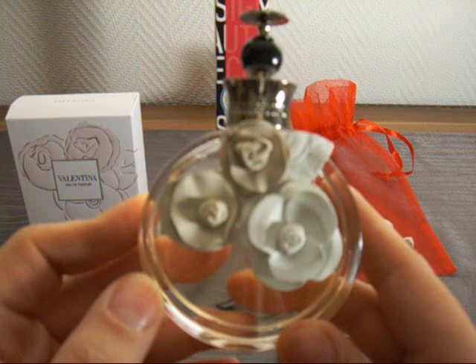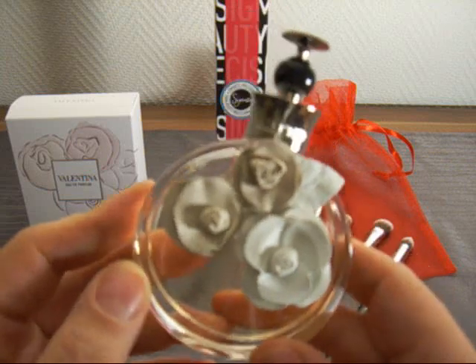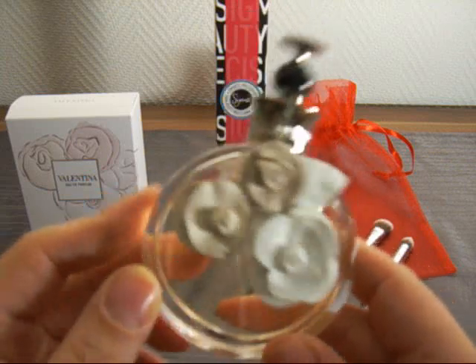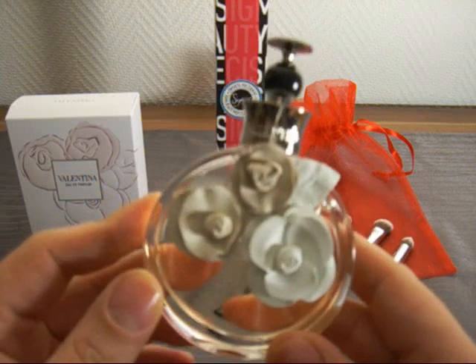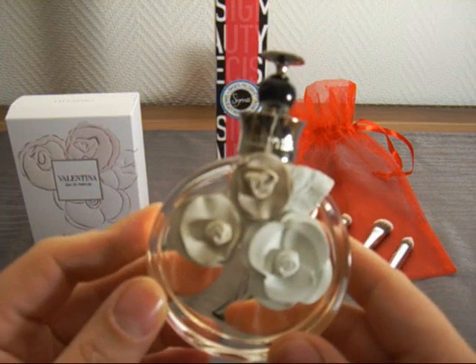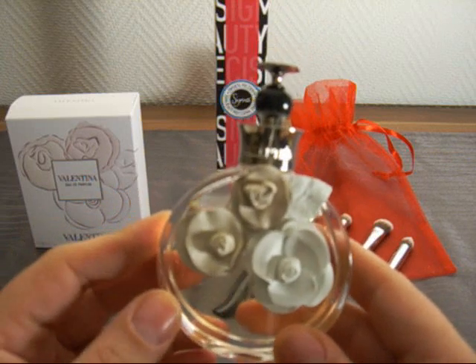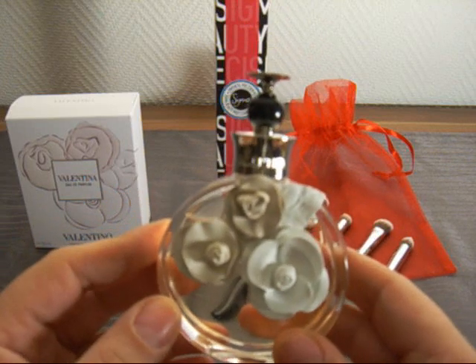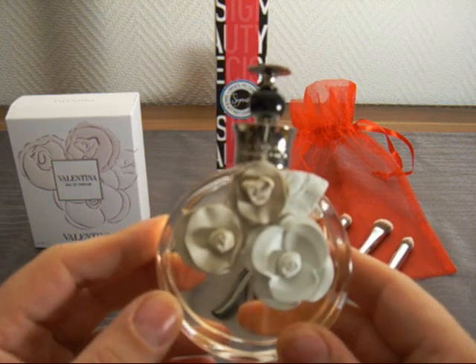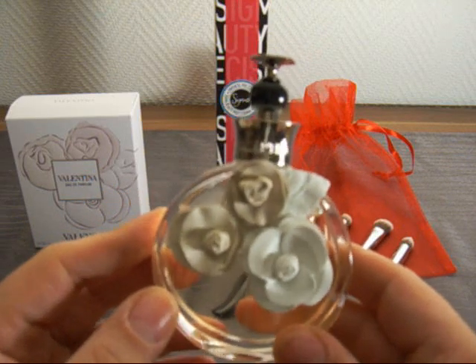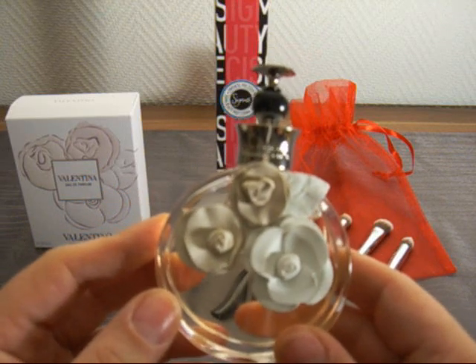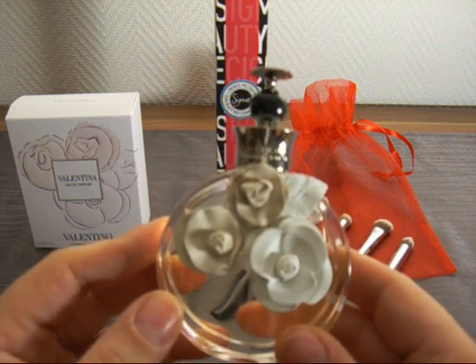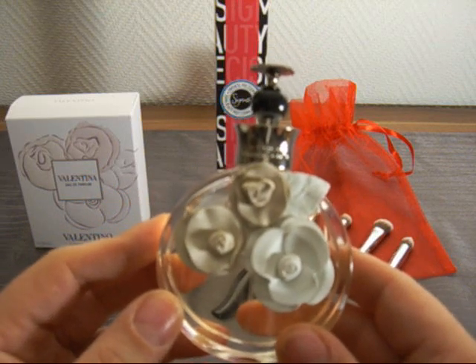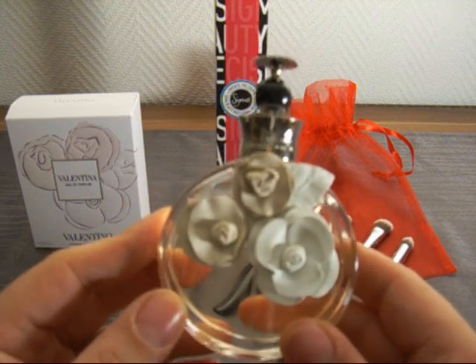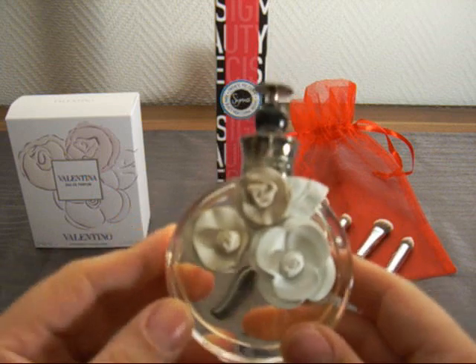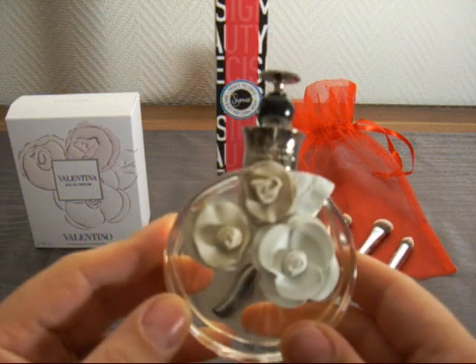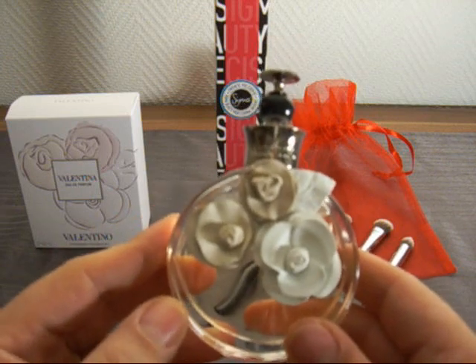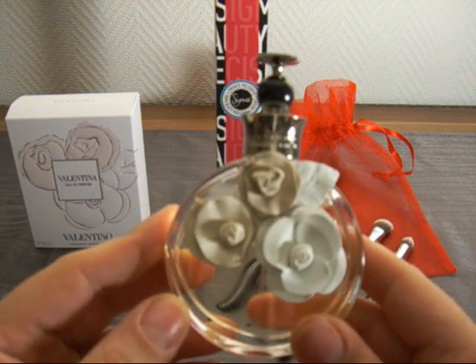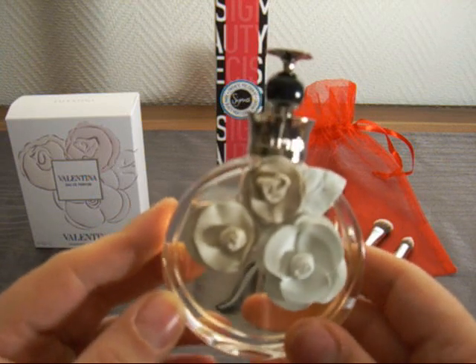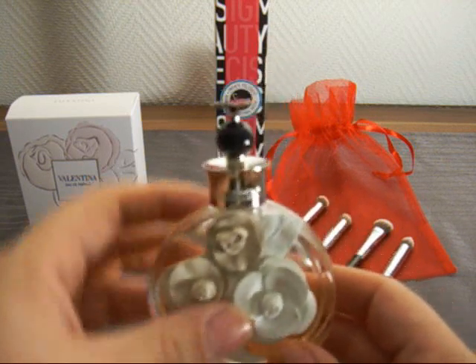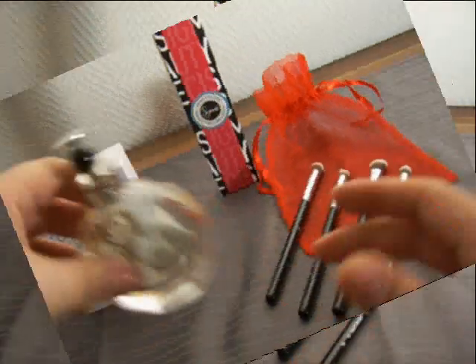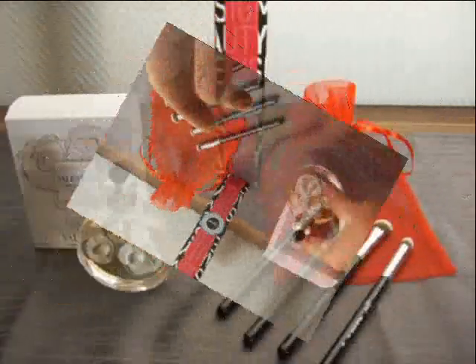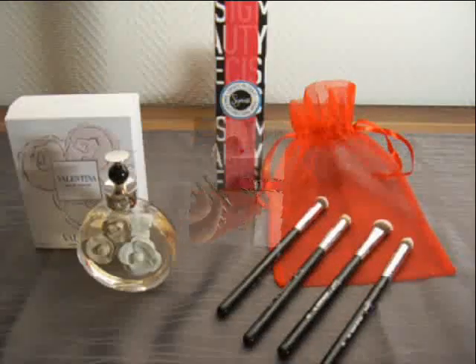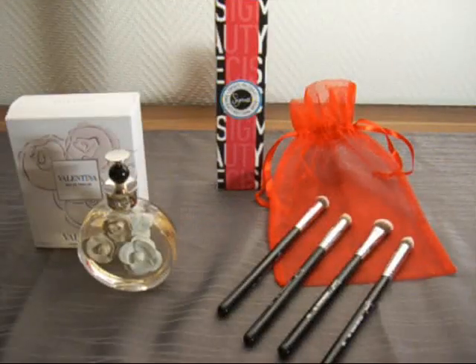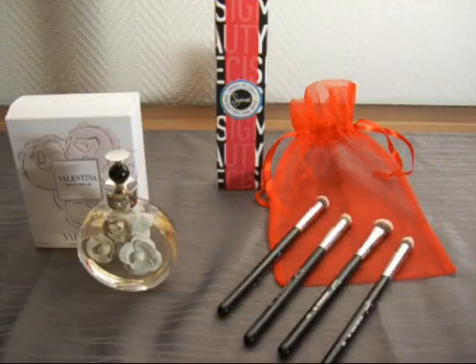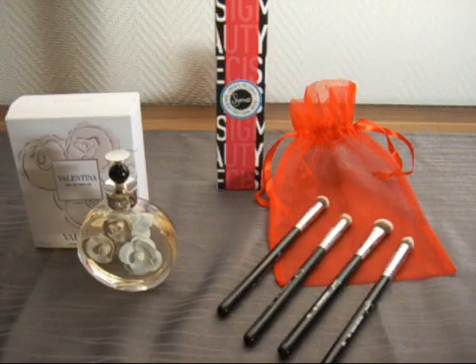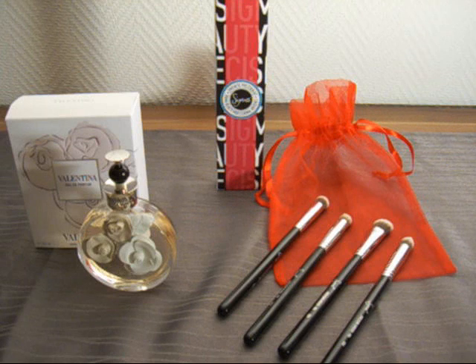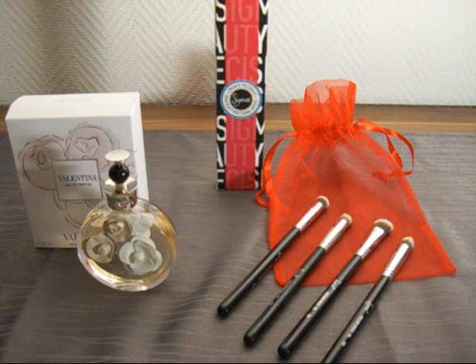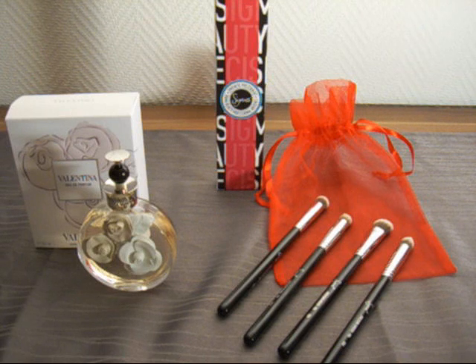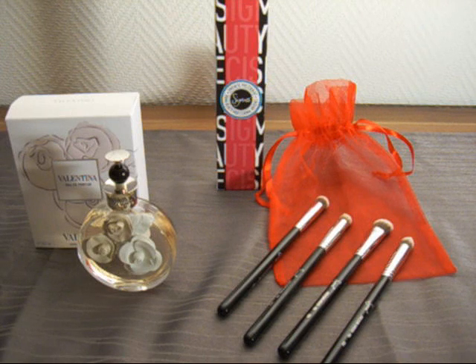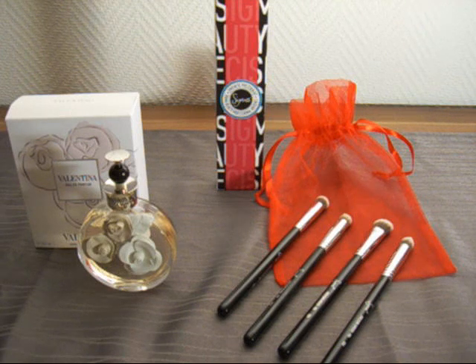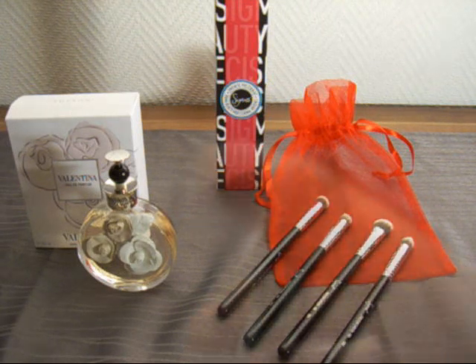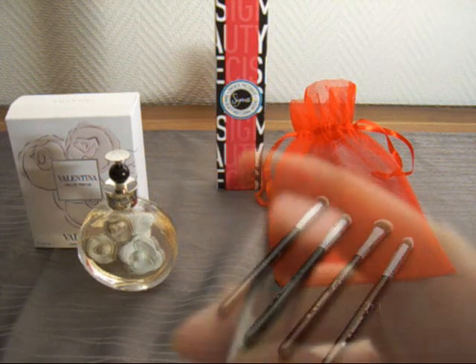Nevertheless, it is still a nice scent. So that's Valentina by Valentino. Sigma came out with some new brushes that I wanted to try — the Synthetic Precision Kit.